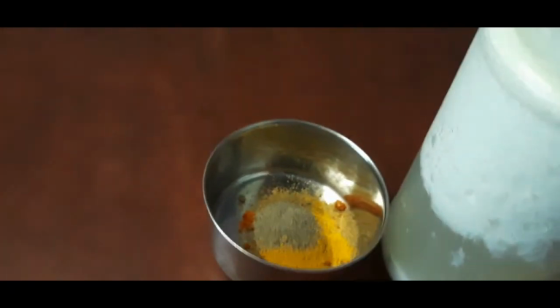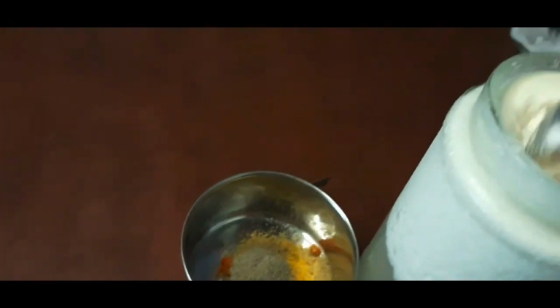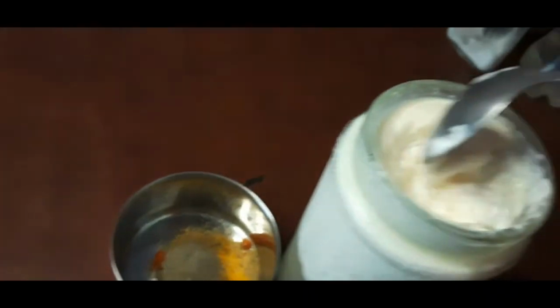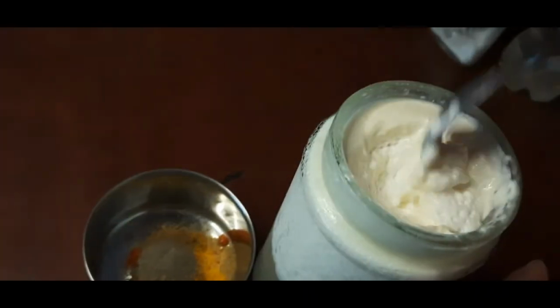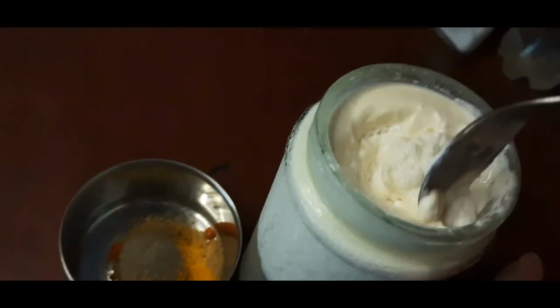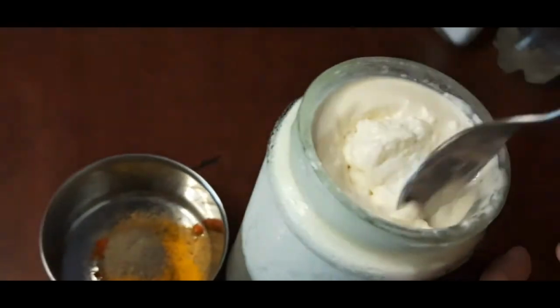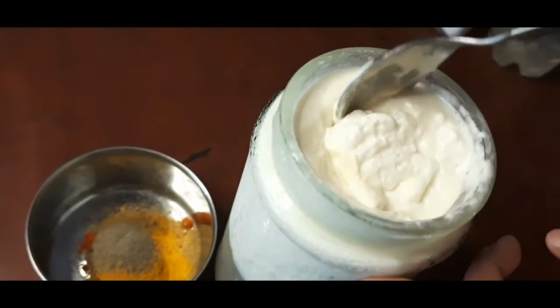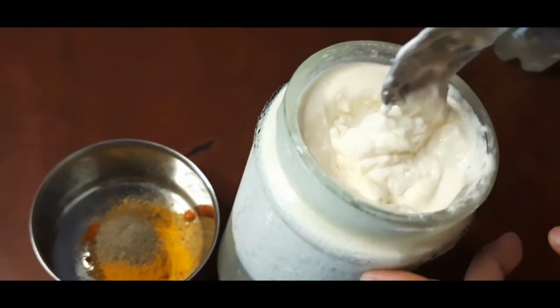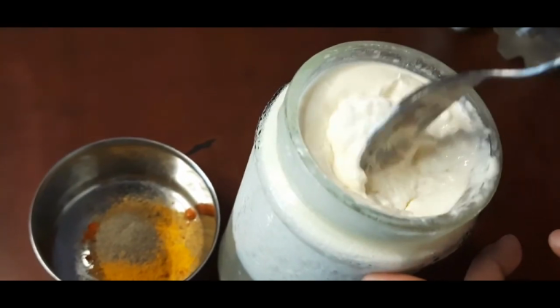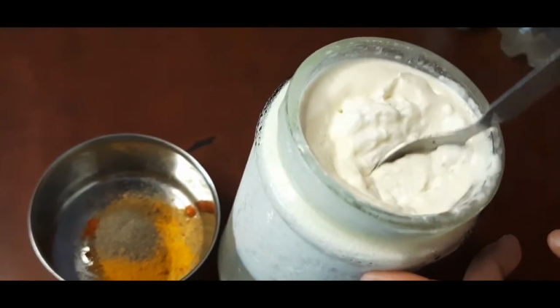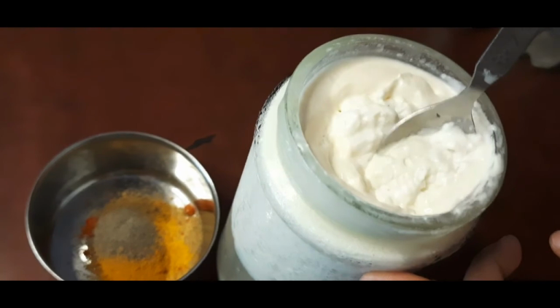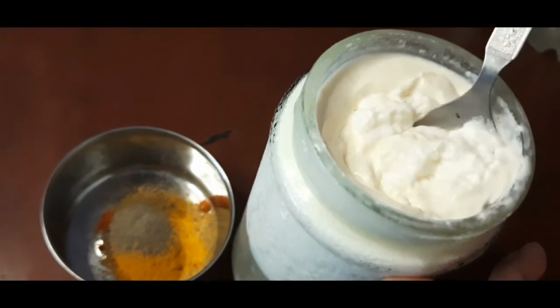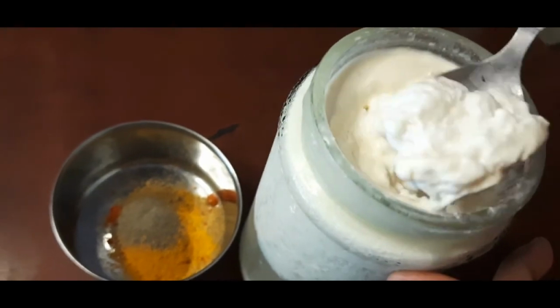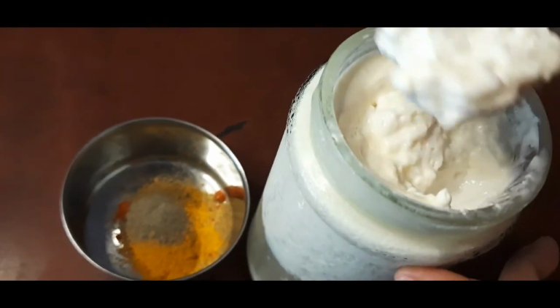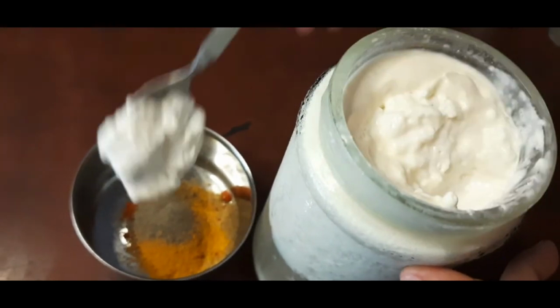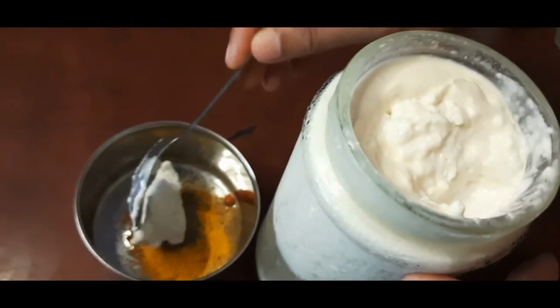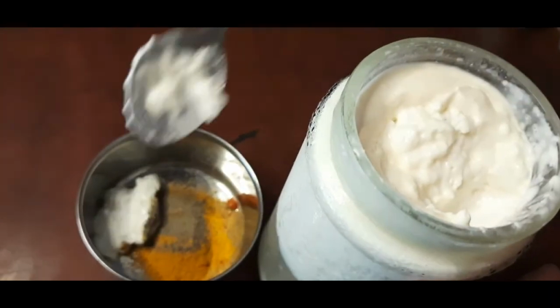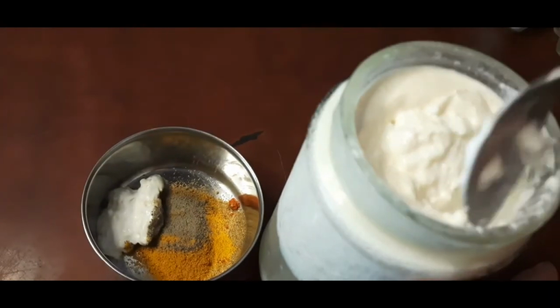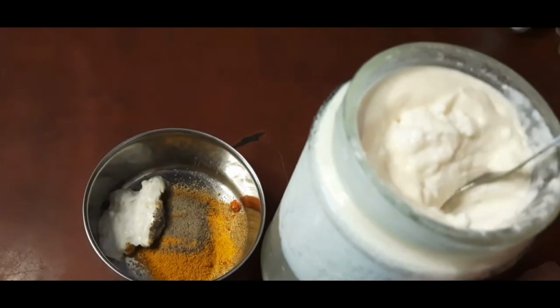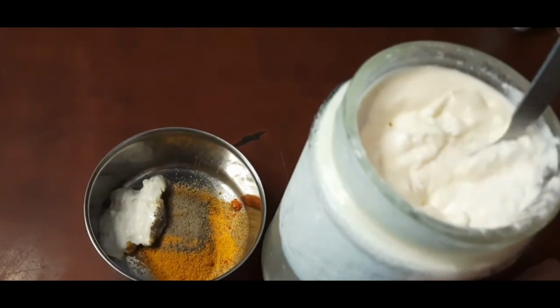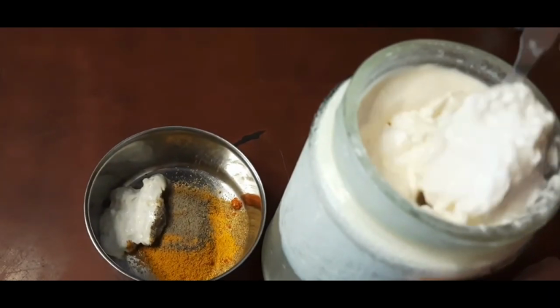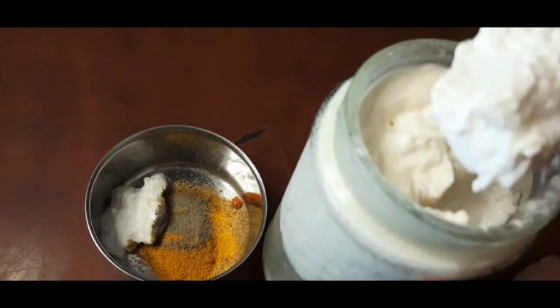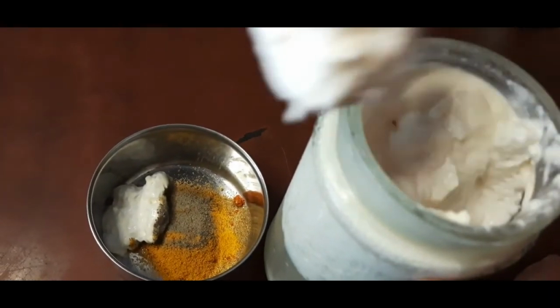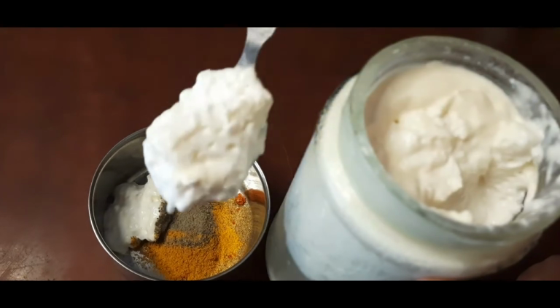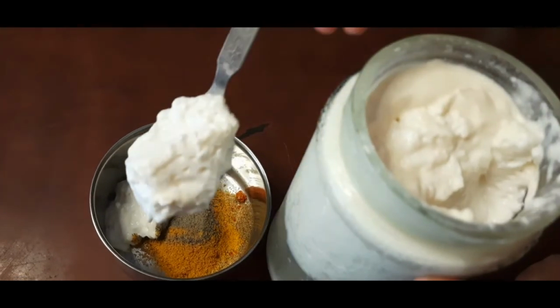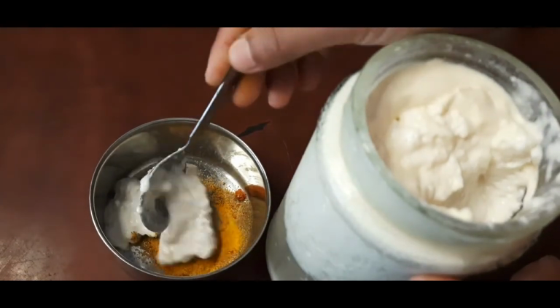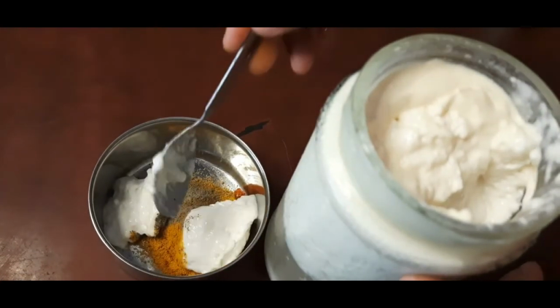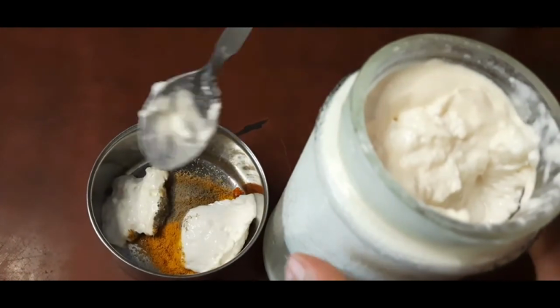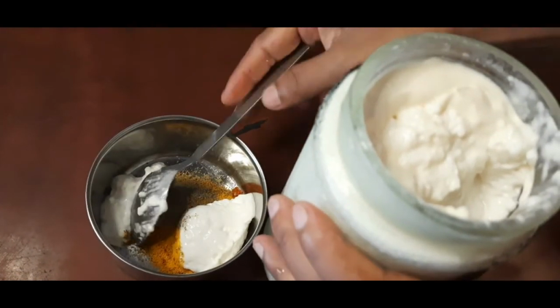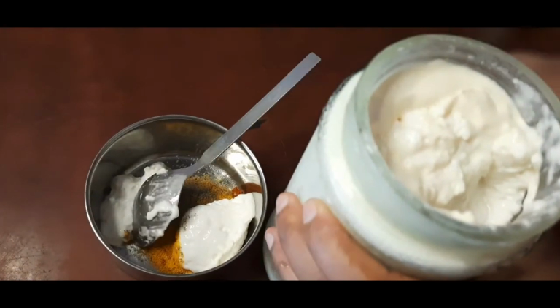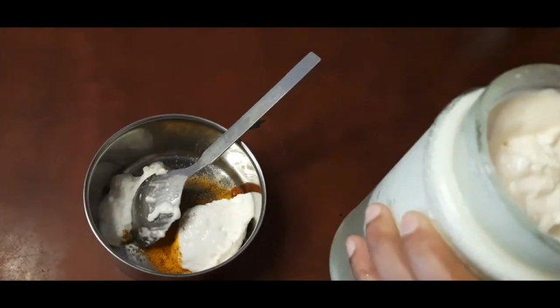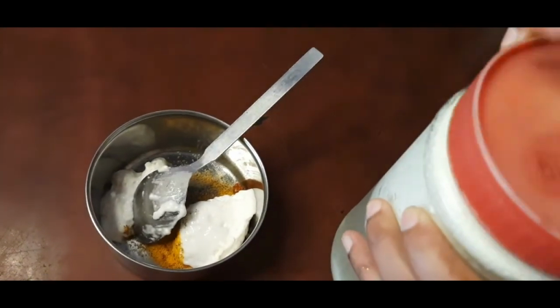This is so good. We will mix this with the roll. We will mix it.